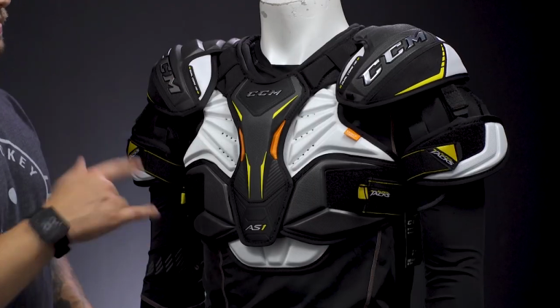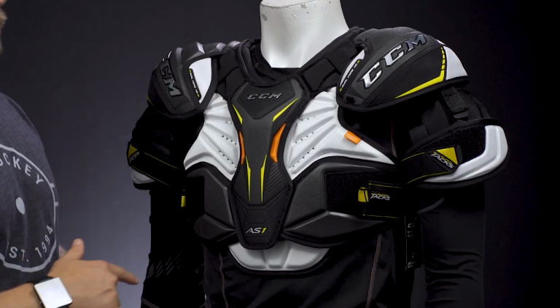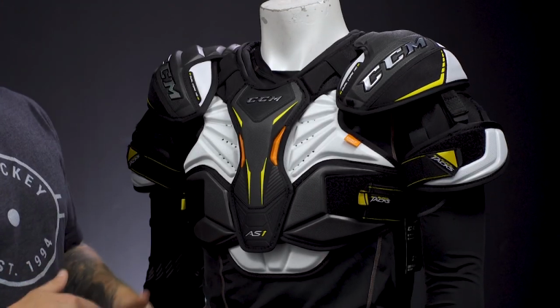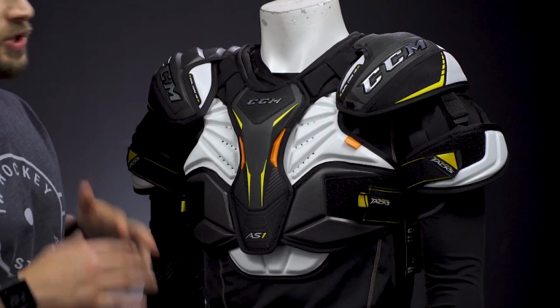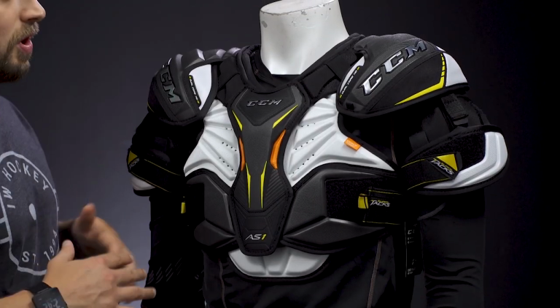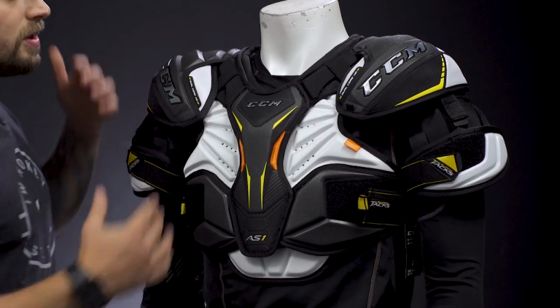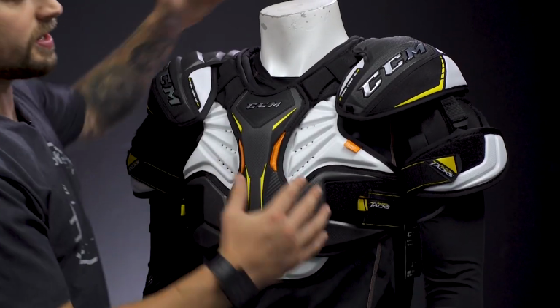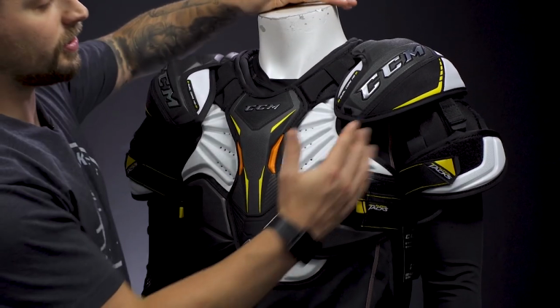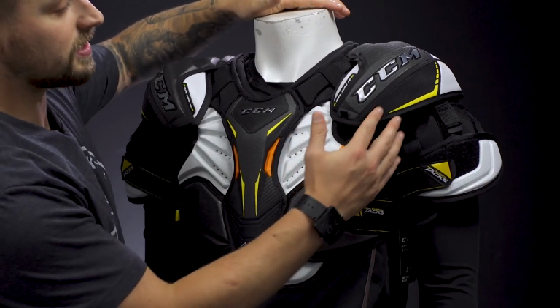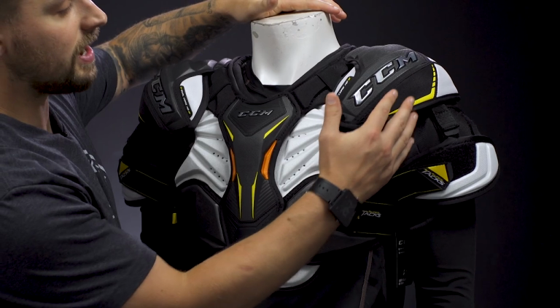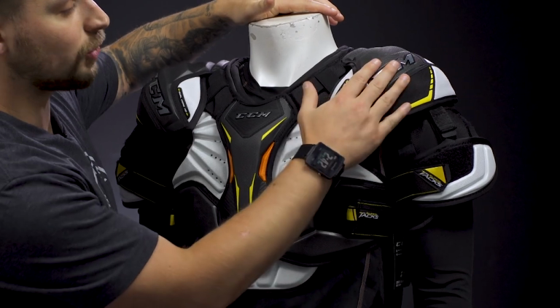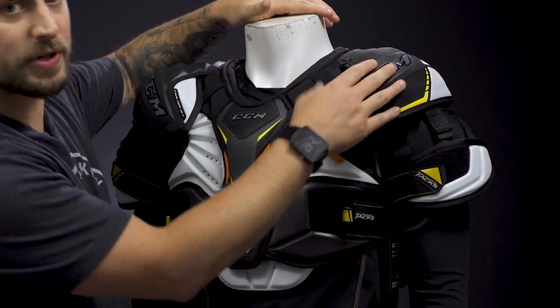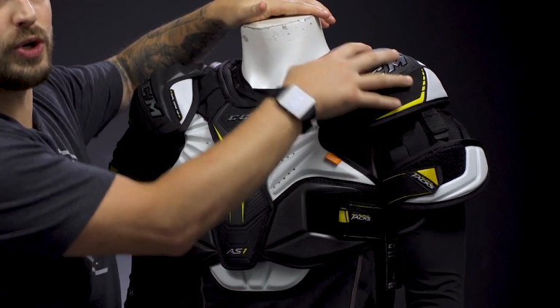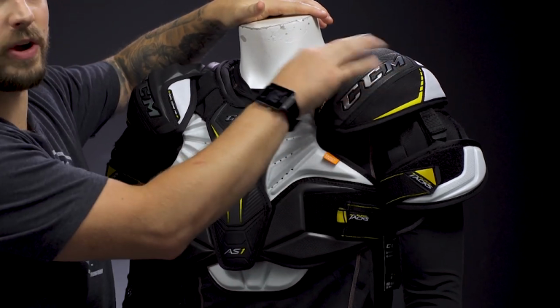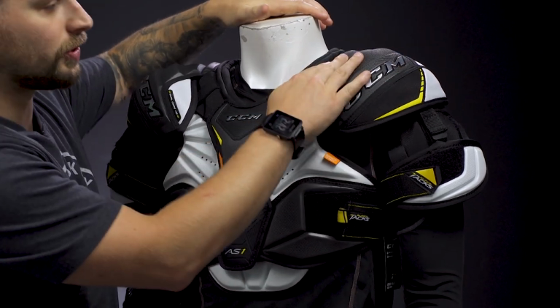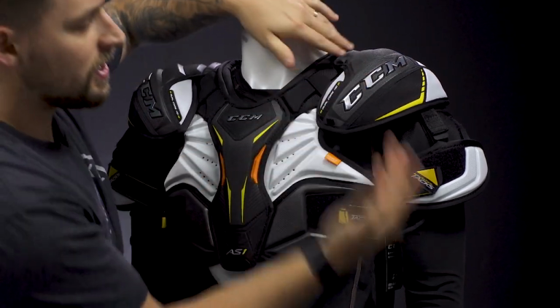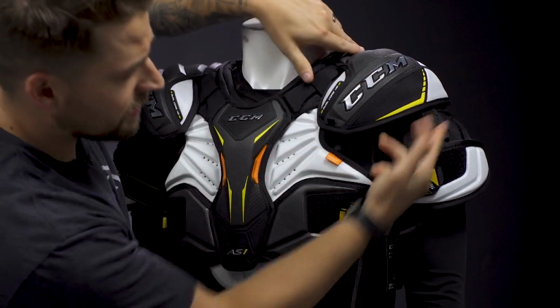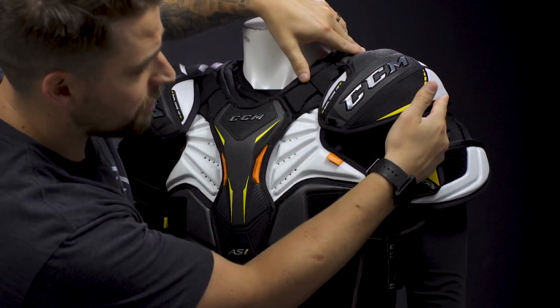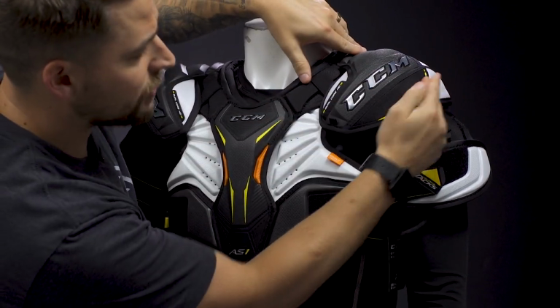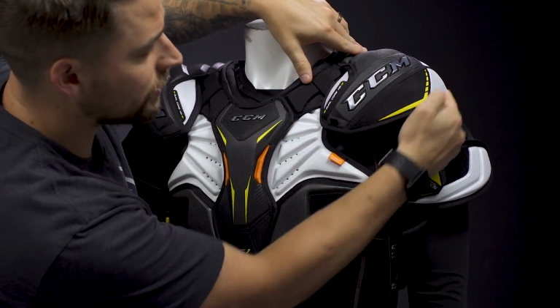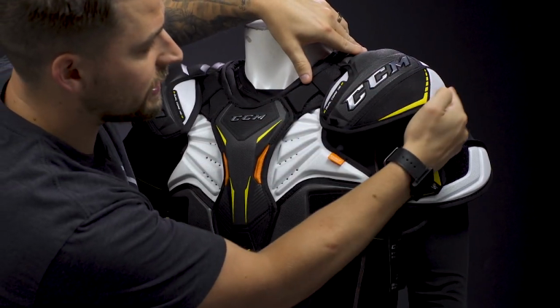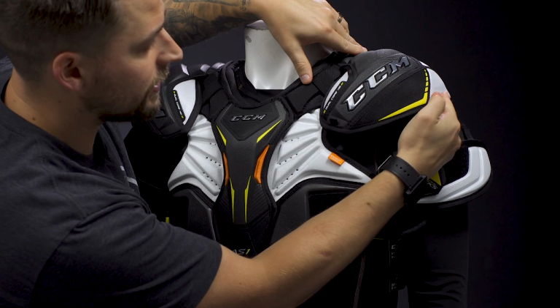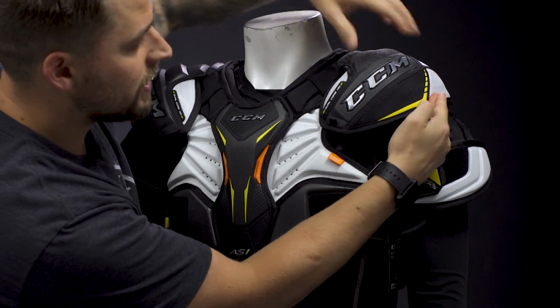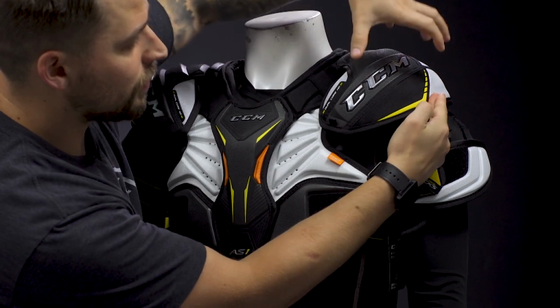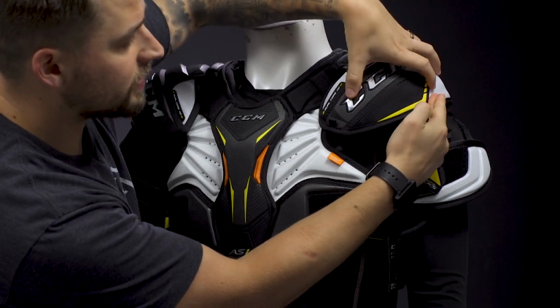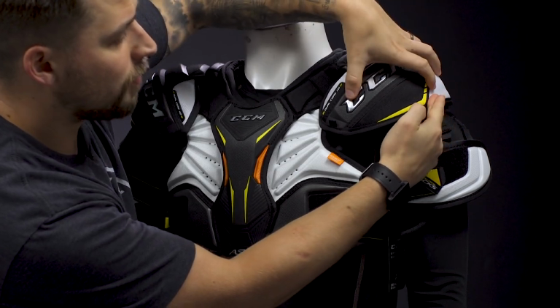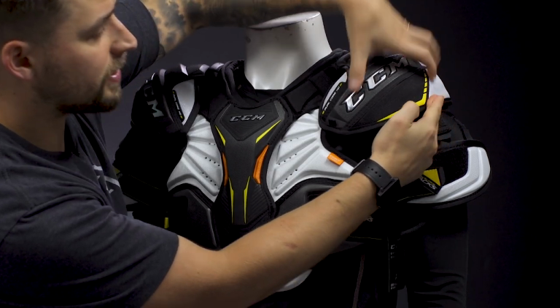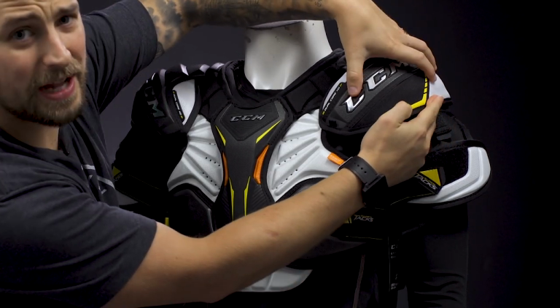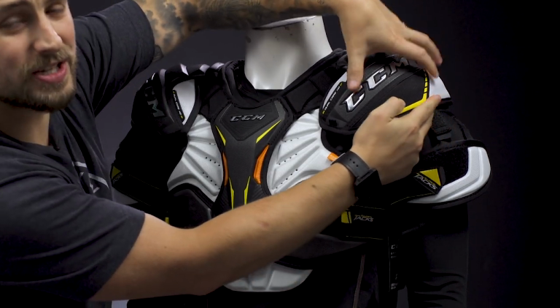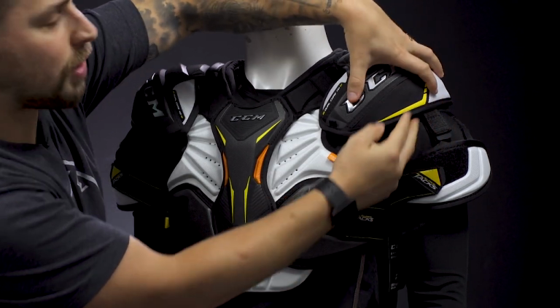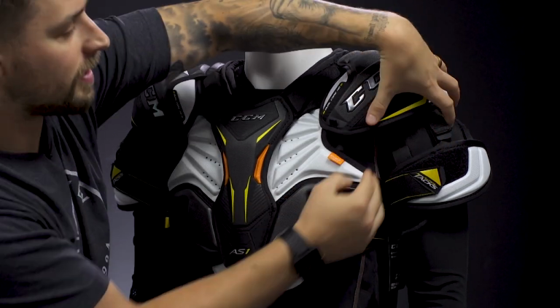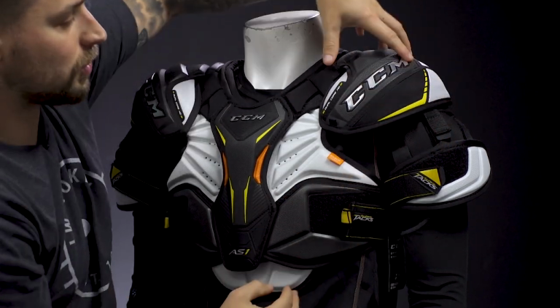Looking at a shoulder pad that's too small: the first thing you'll notice is the shoulder caps are going to be too high on your shoulder. In this case on the mannequin, the shoulder is actually lower, so the protective foam and plastic is not properly covering the shoulder.